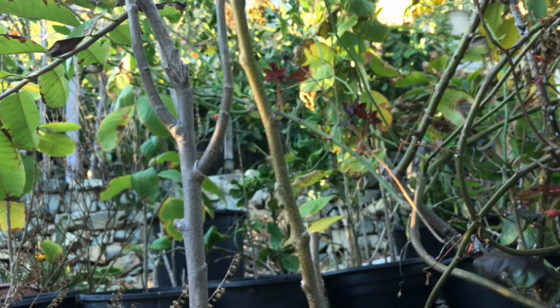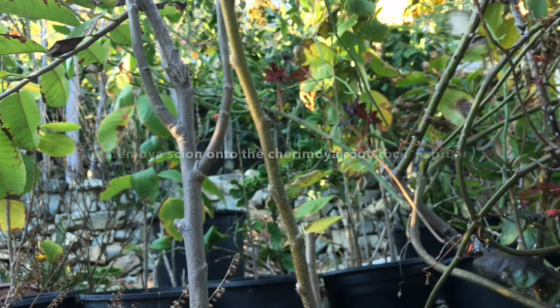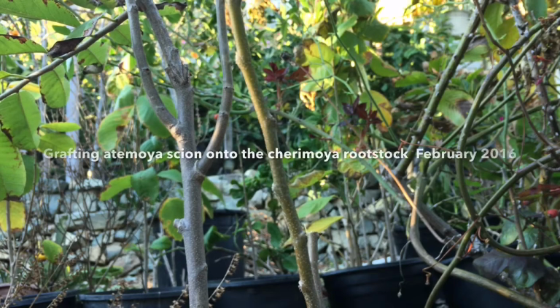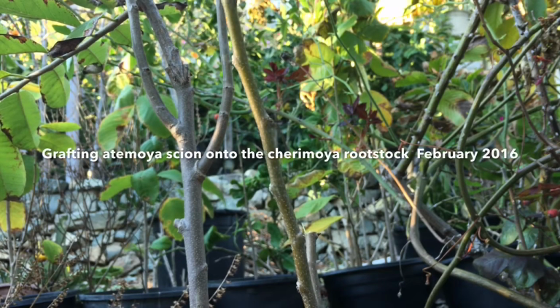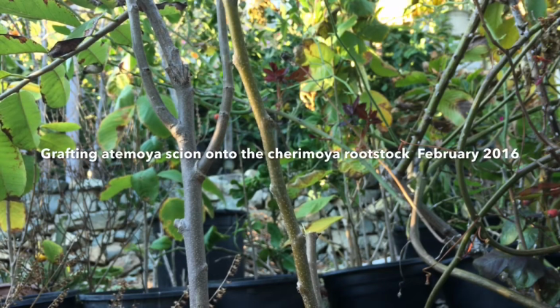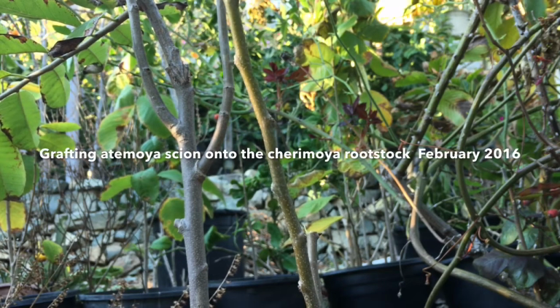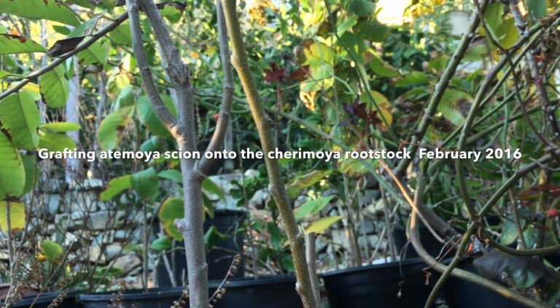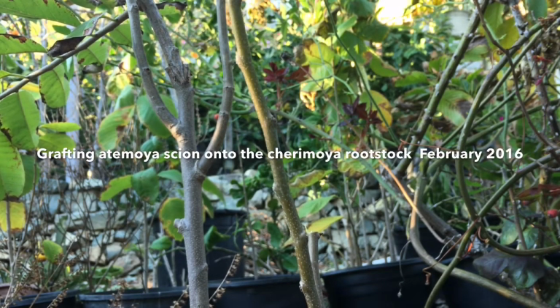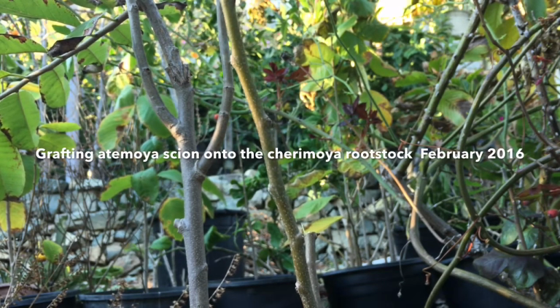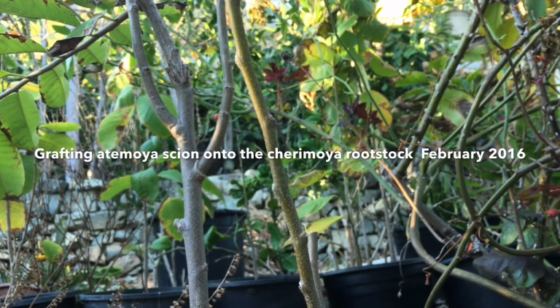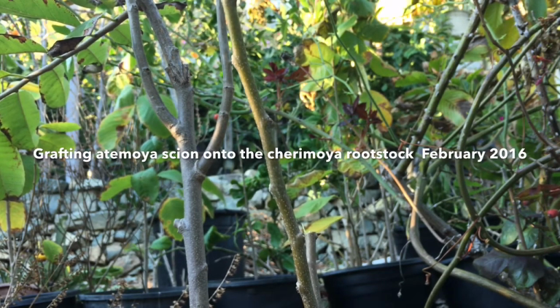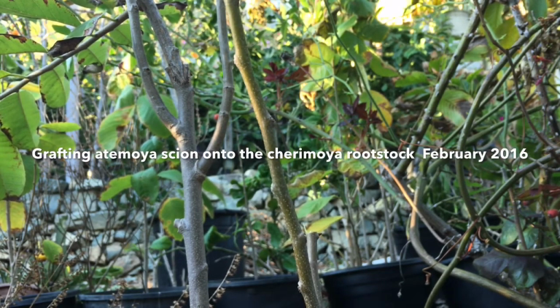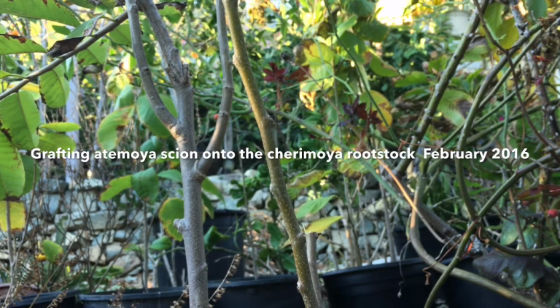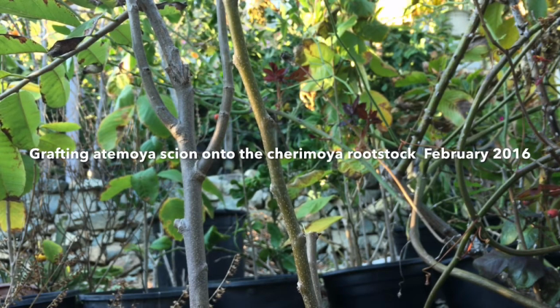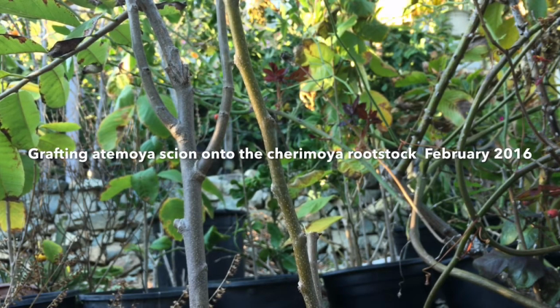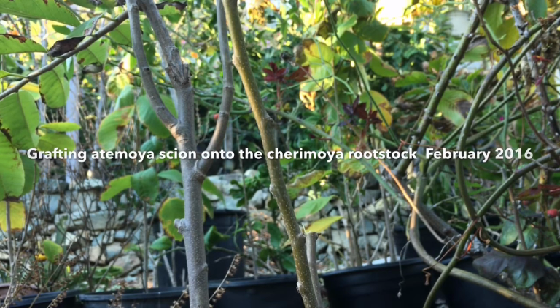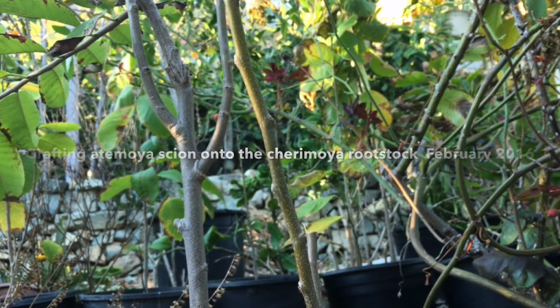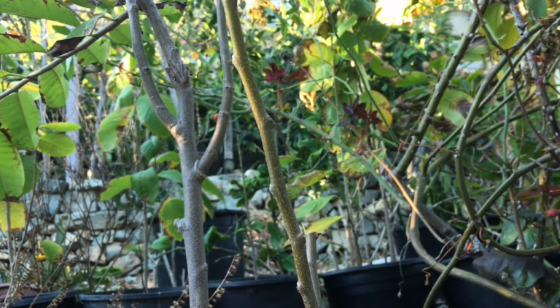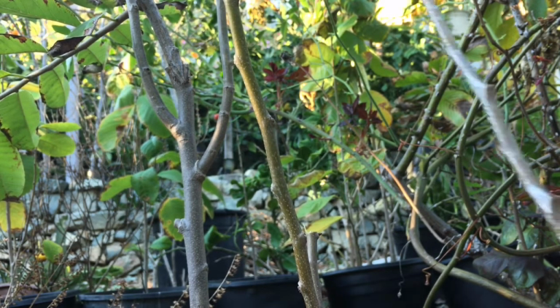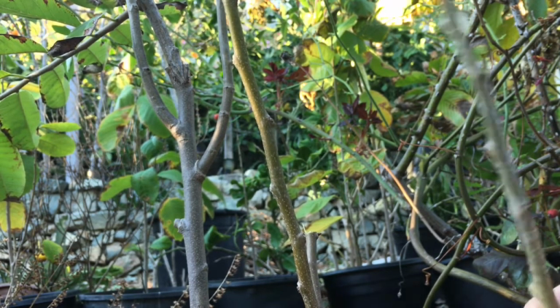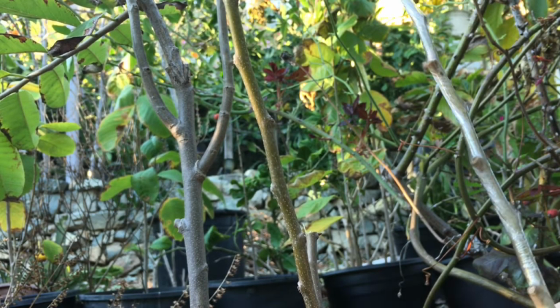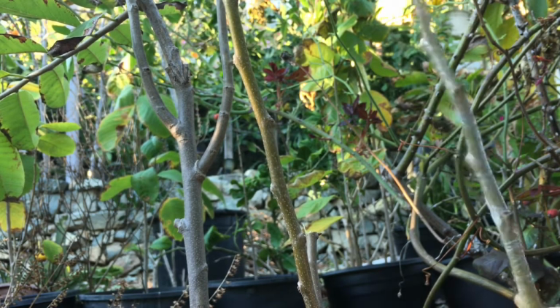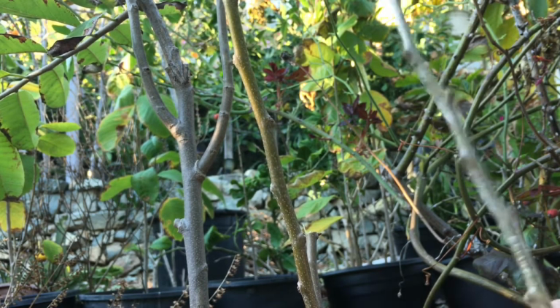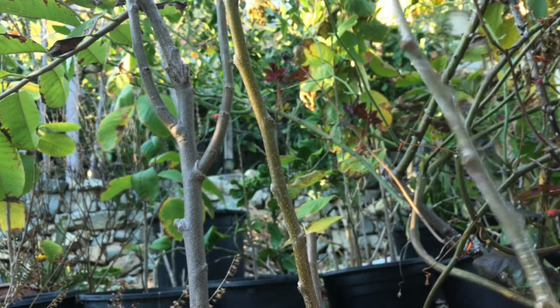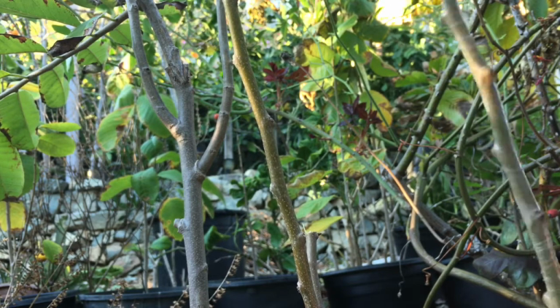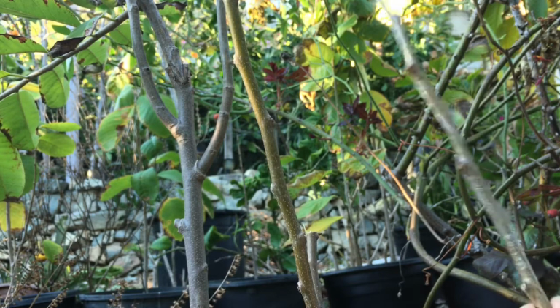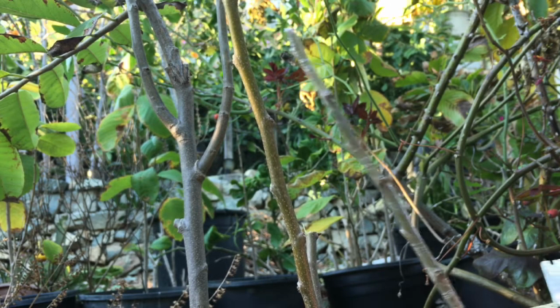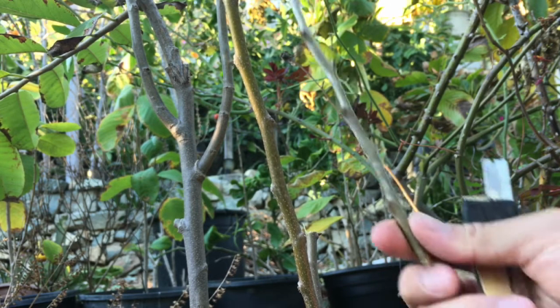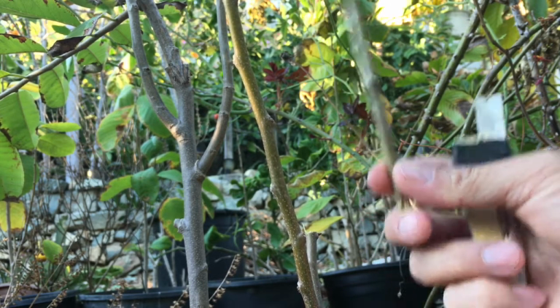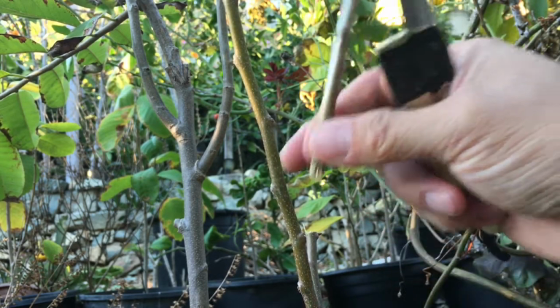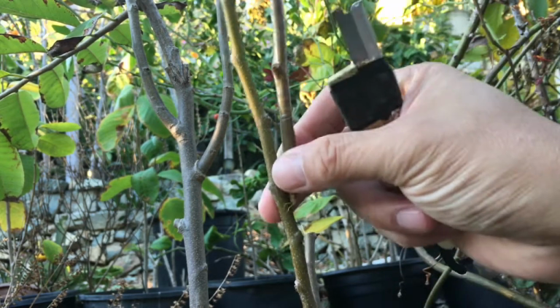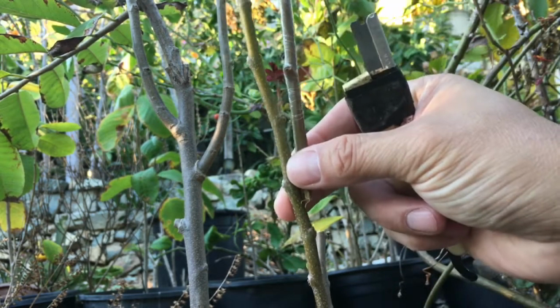All right, here it is February, but the weather is a little bit warm. I'm trying to demonstrate that I can graft this Atemoya, from African varieties, this USA, into the Cherimoya.